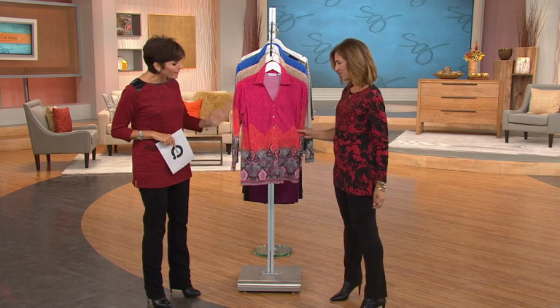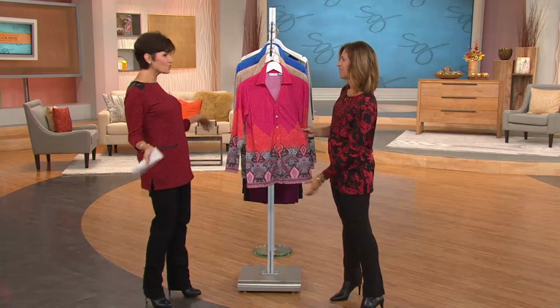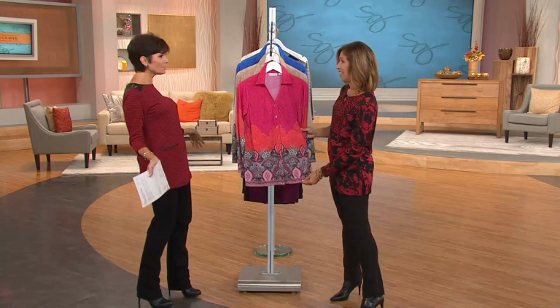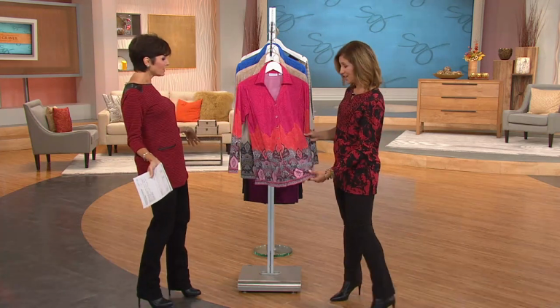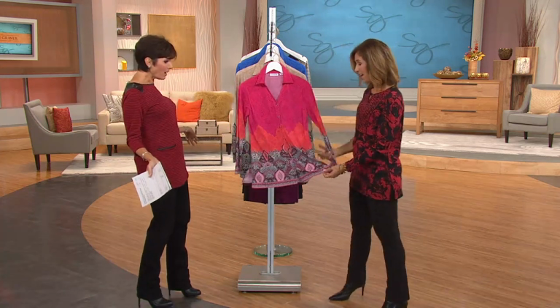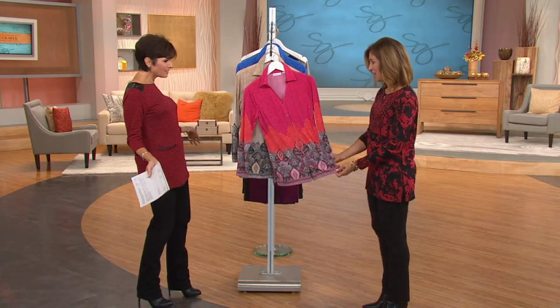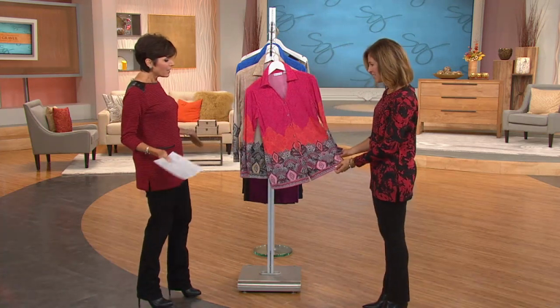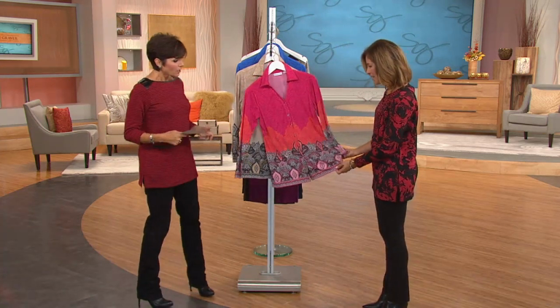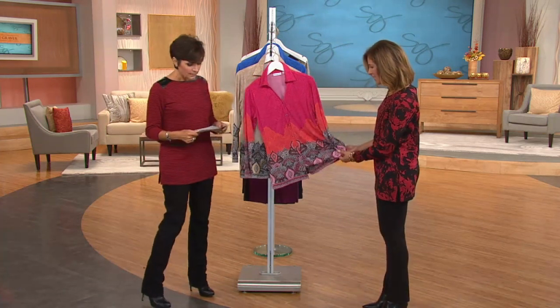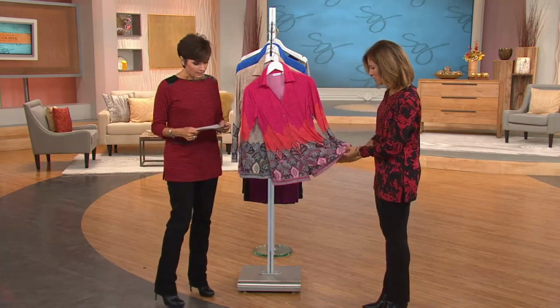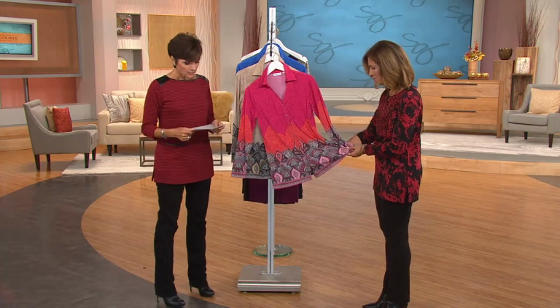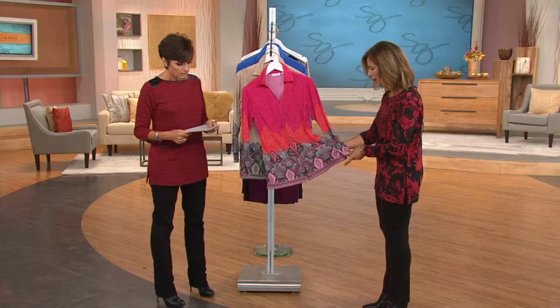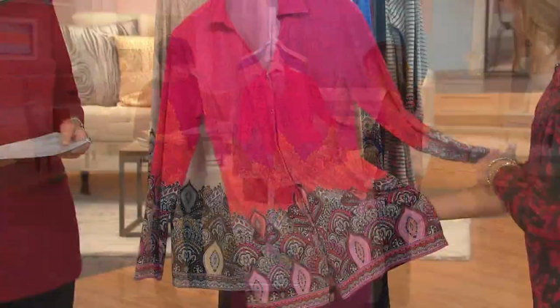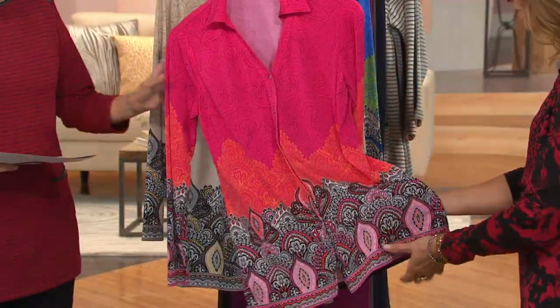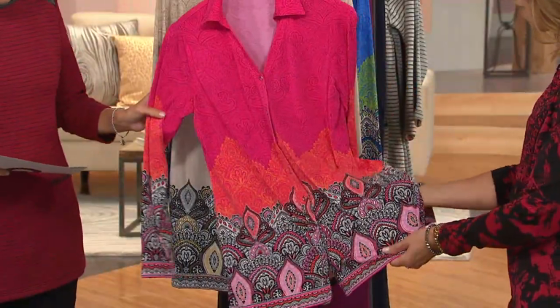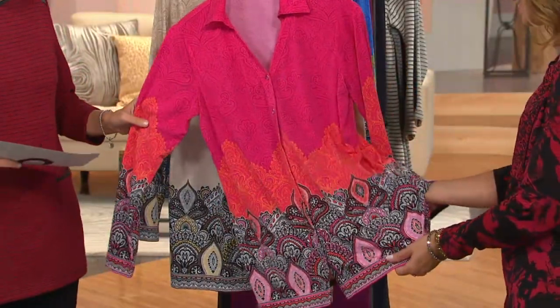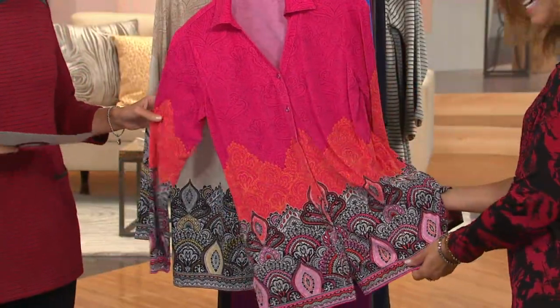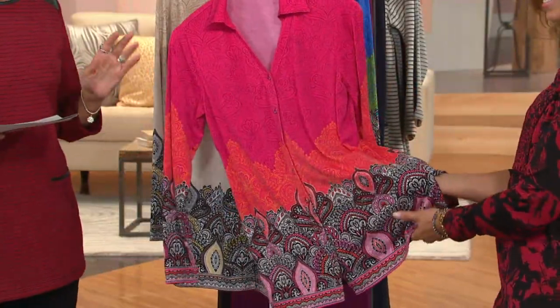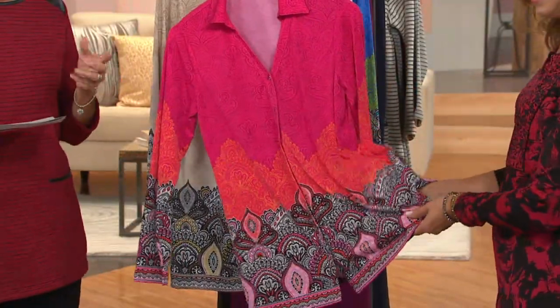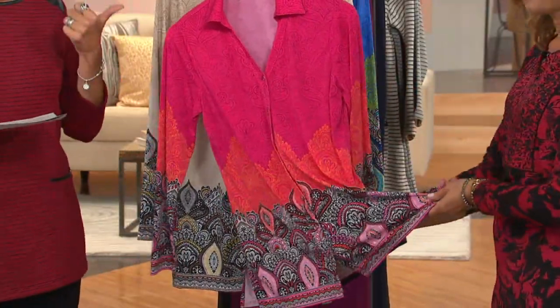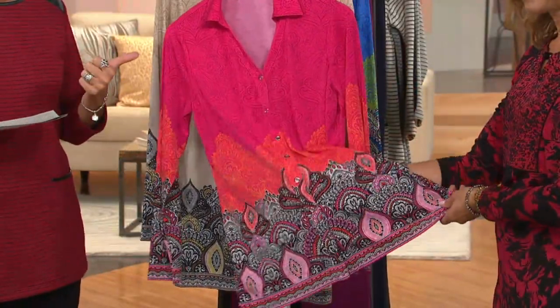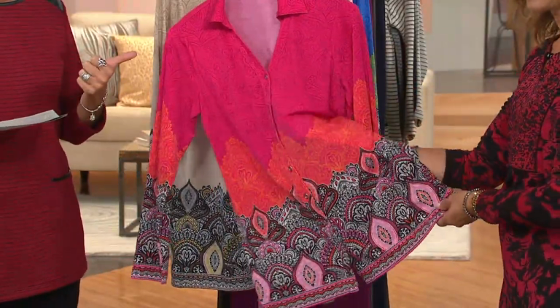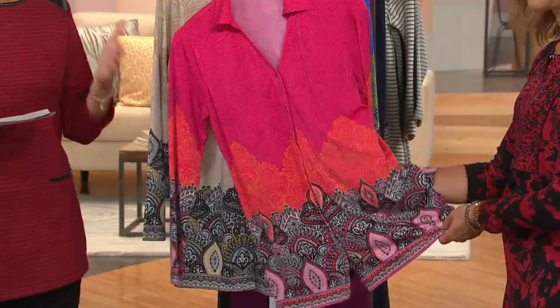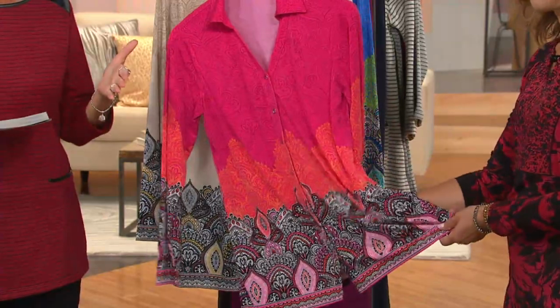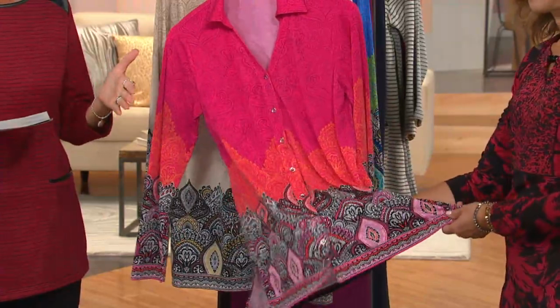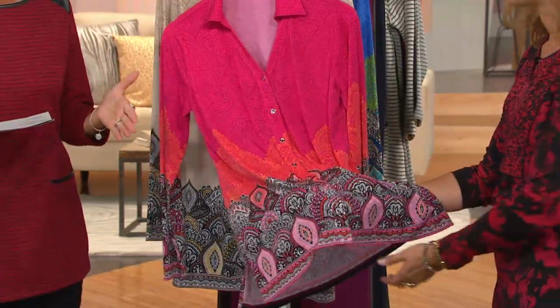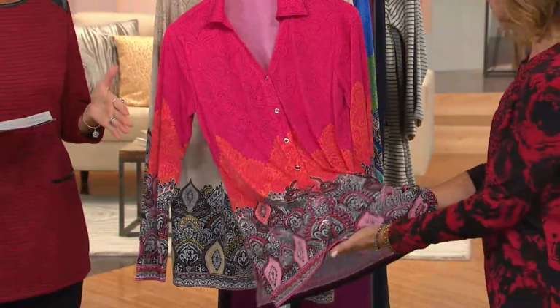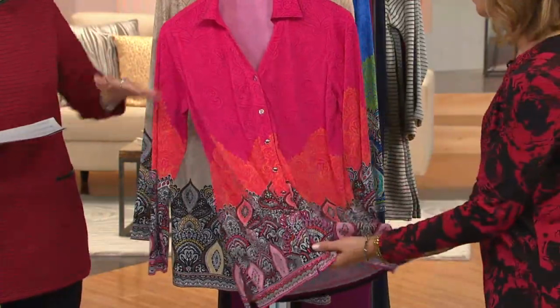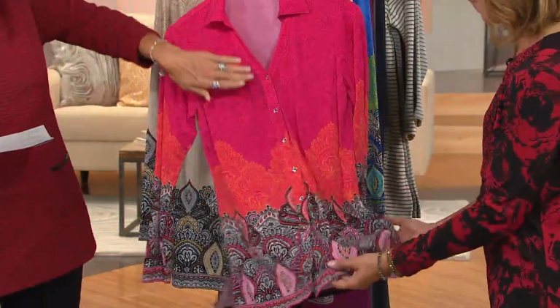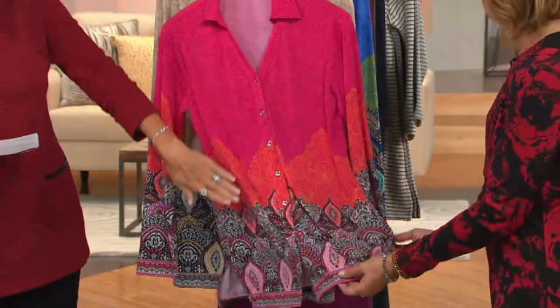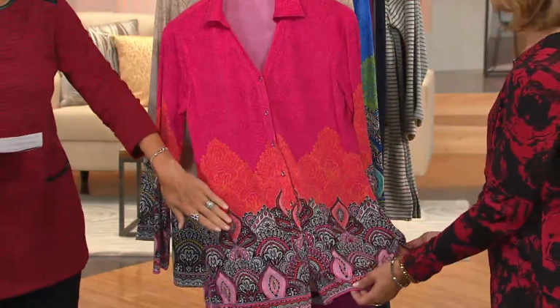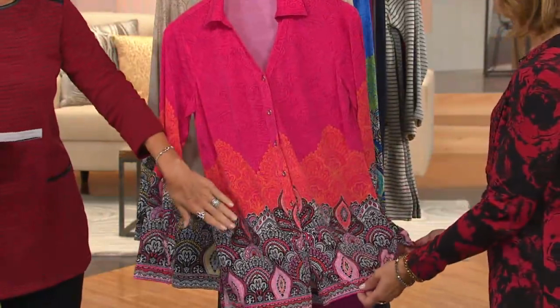Oh my gosh, Susan! This is an oh-my-gosh moment, right? Is this amazingly gorgeous? The Moroccan colors are amazing. So let me give you a scoop — $47, done in liquid knit, and it has a button front that goes all the way down.